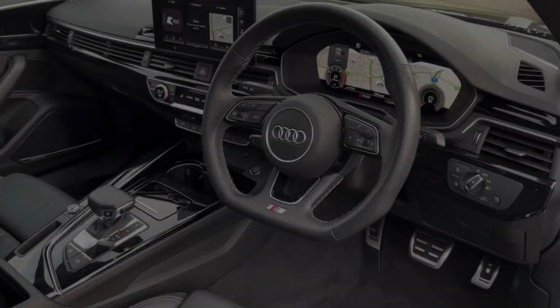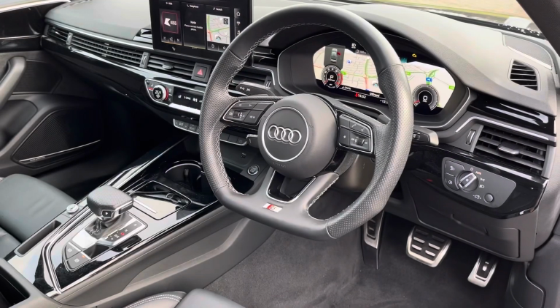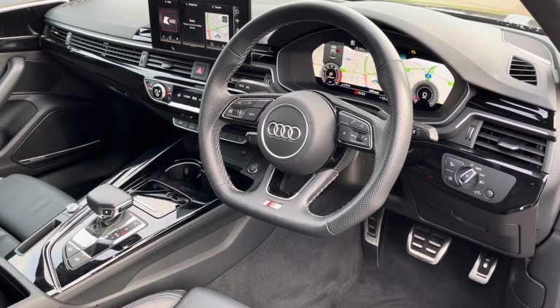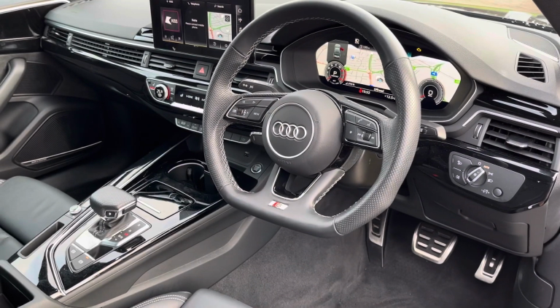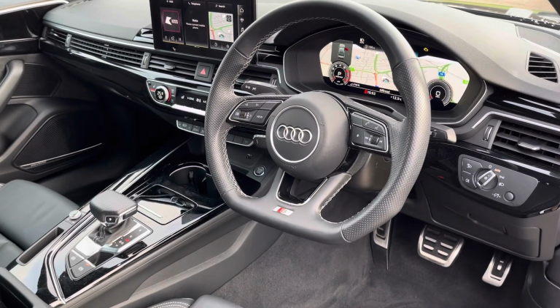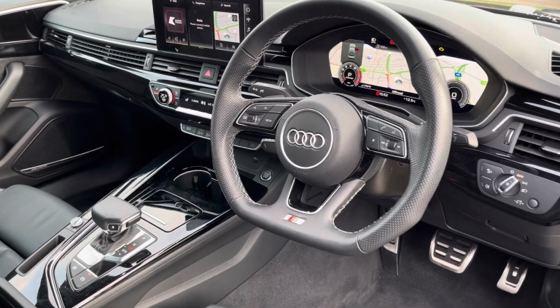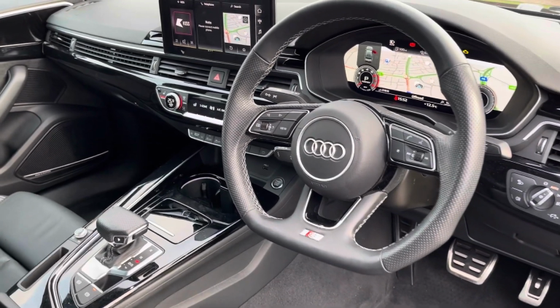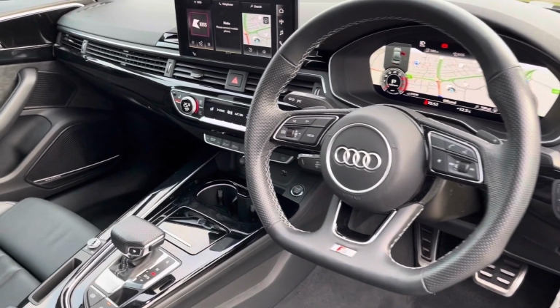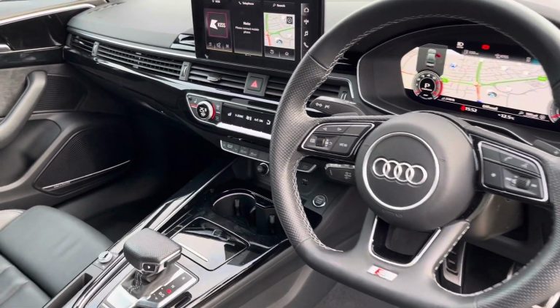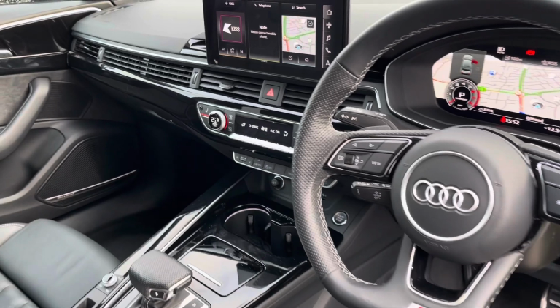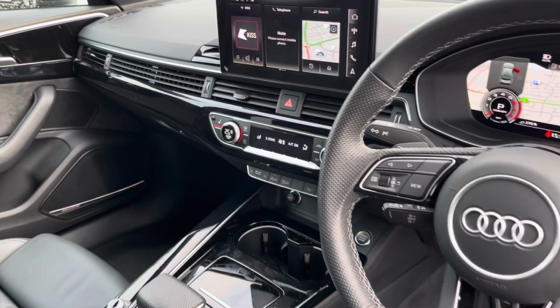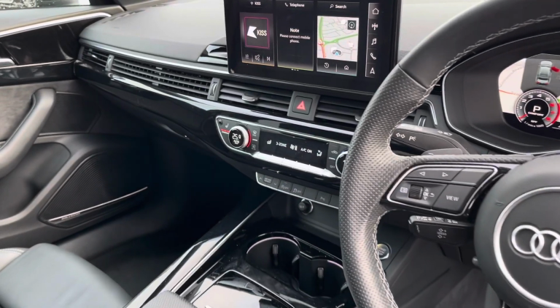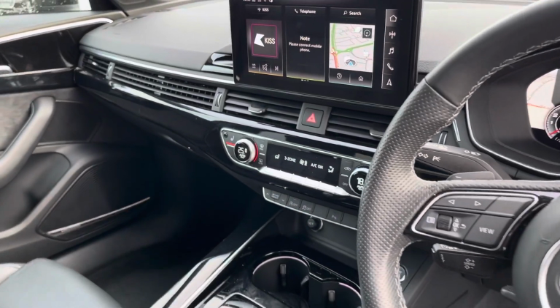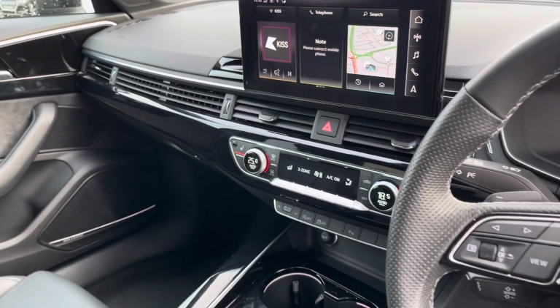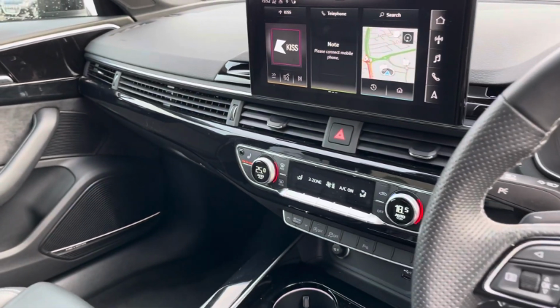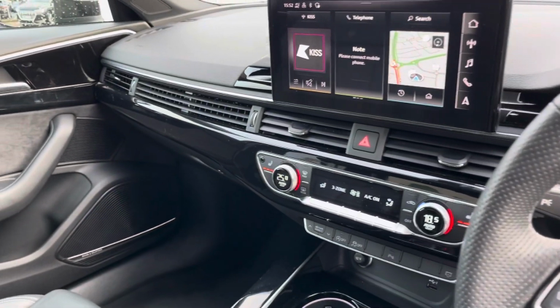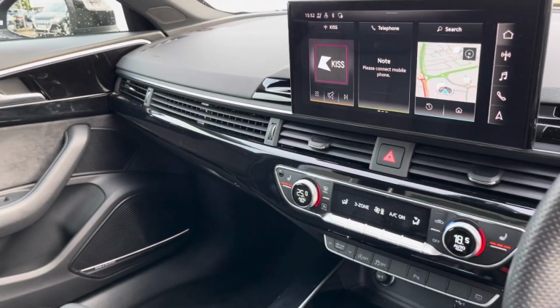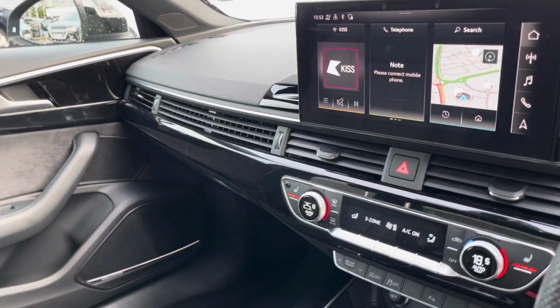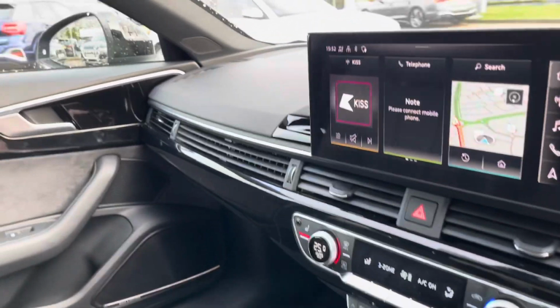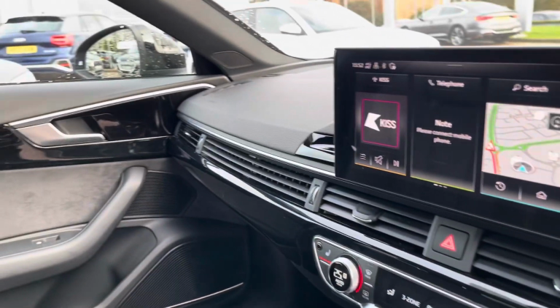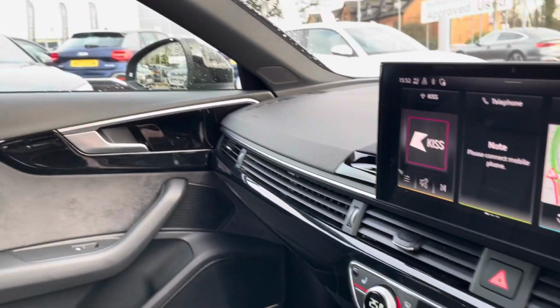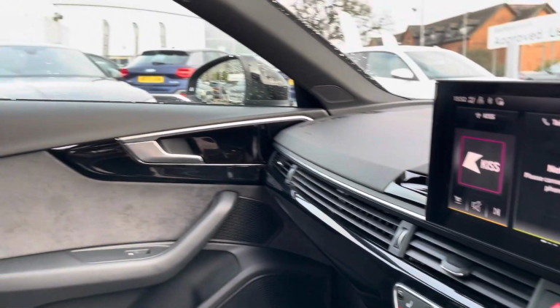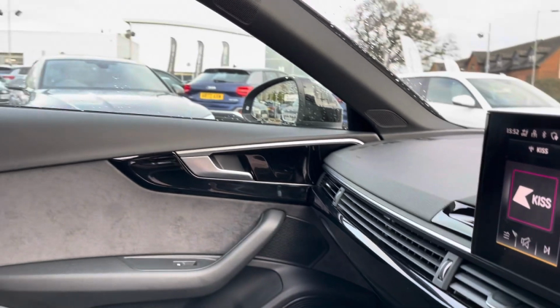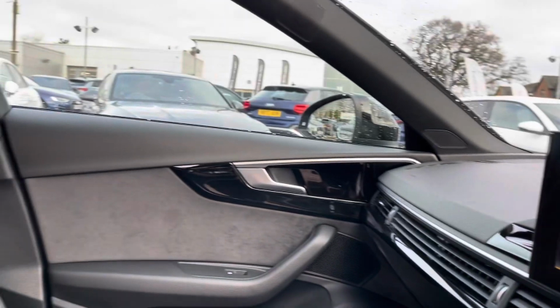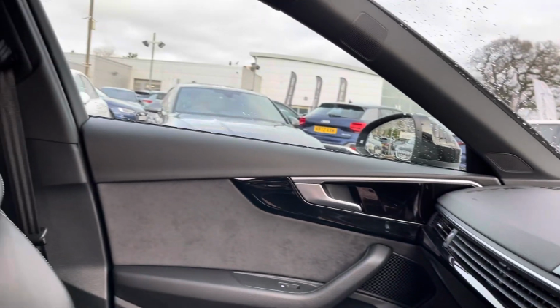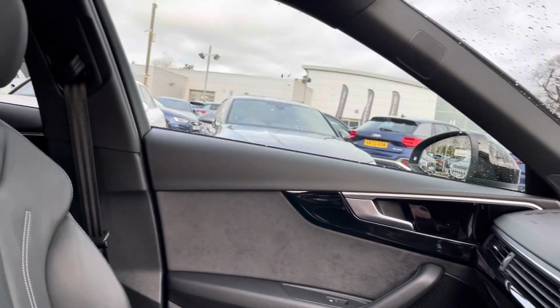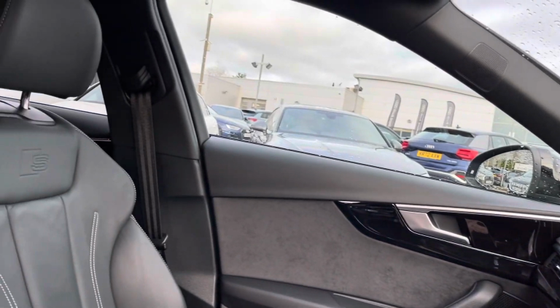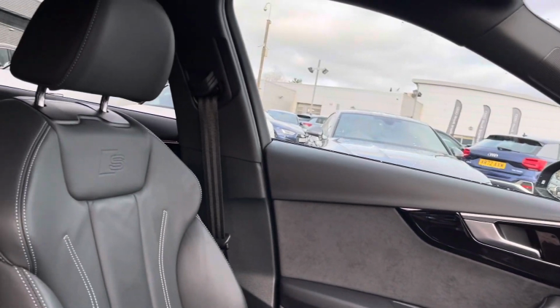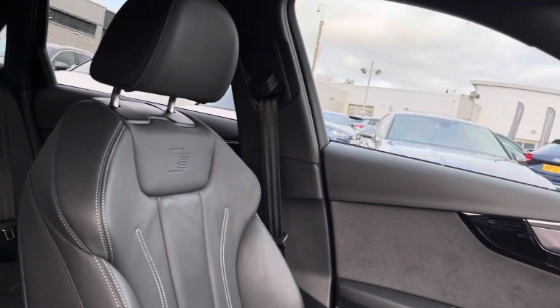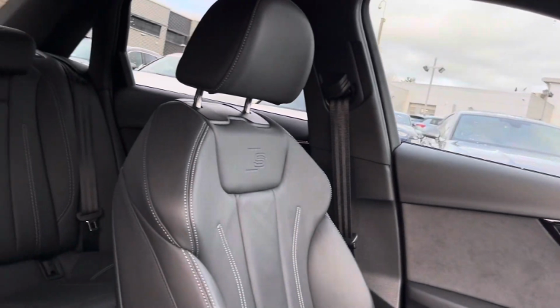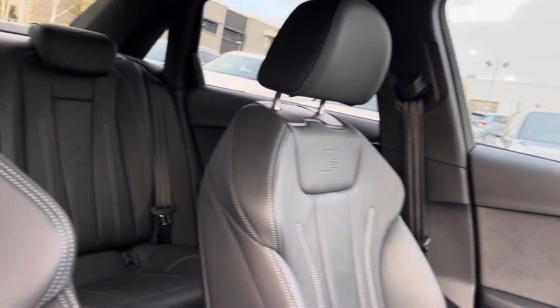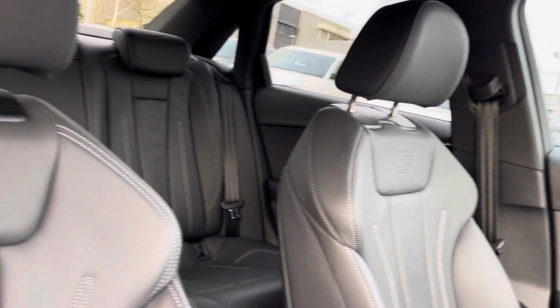Now into the front, we see that leather multifunction S-line flat-bottom steering wheel, the central touchscreen display, as well as dual zone climate and multiple elements of gloss black throughout the cabin, especially across the dashboard and in the door.